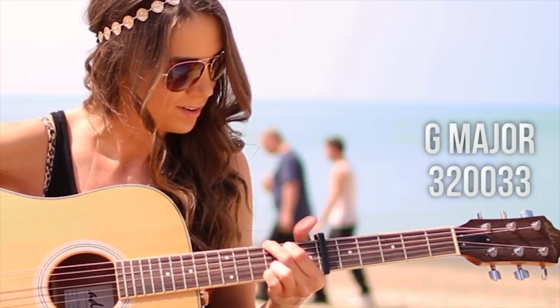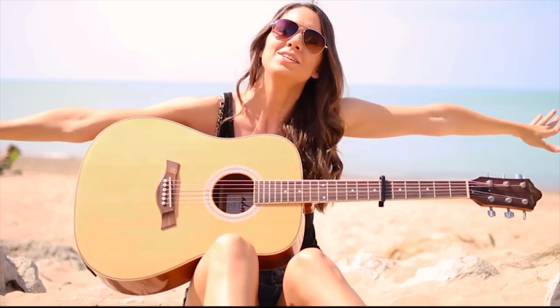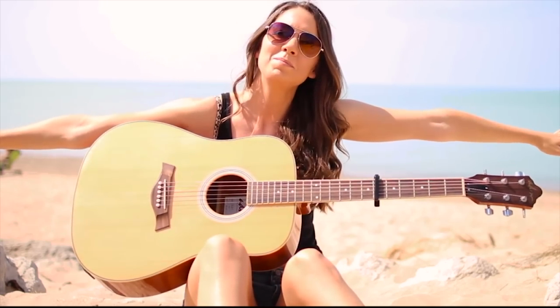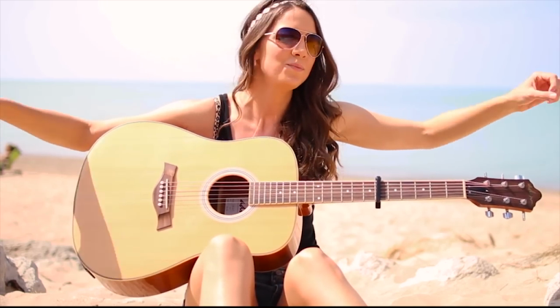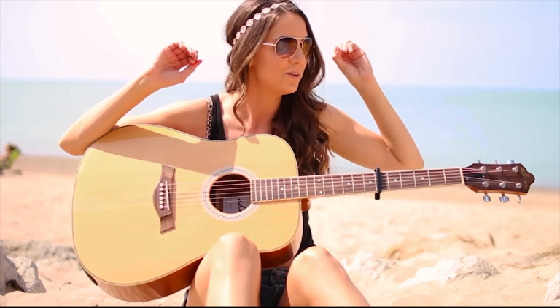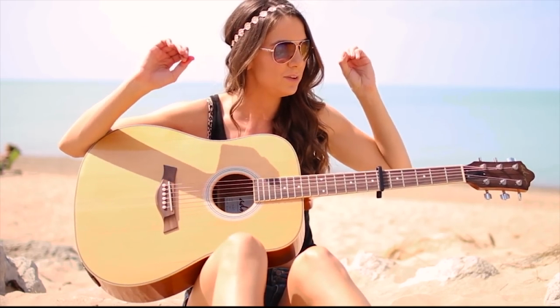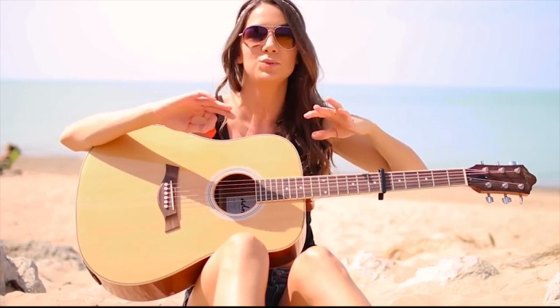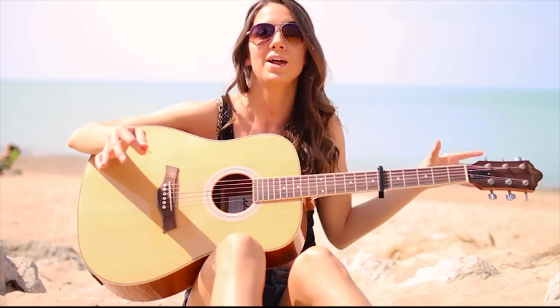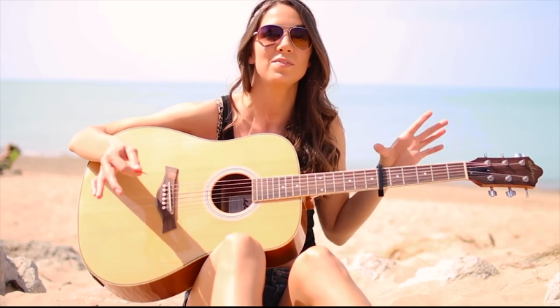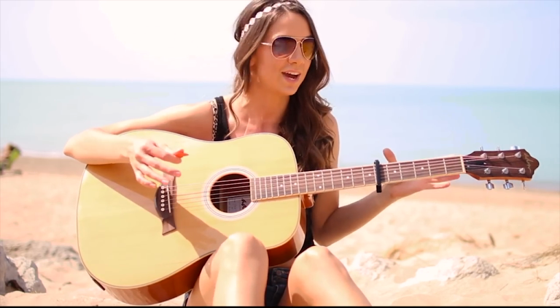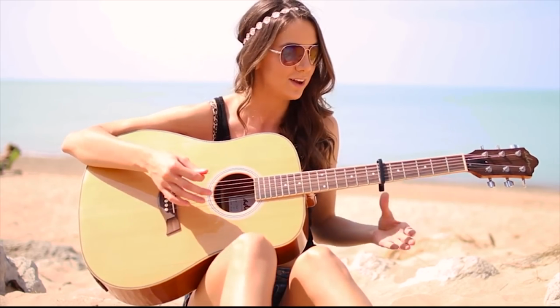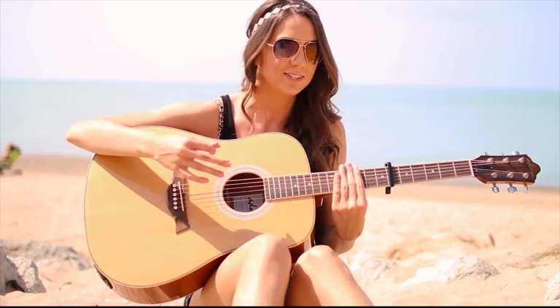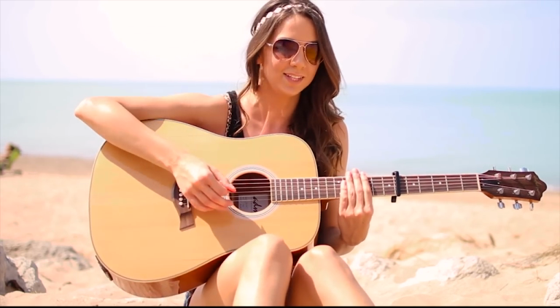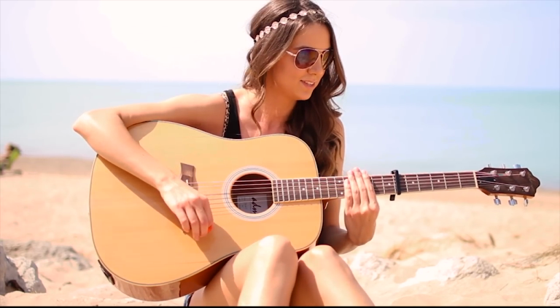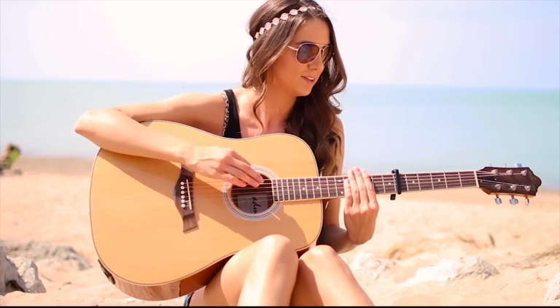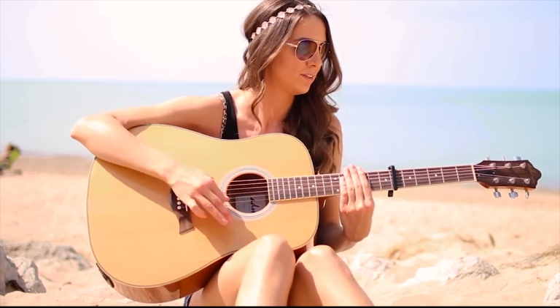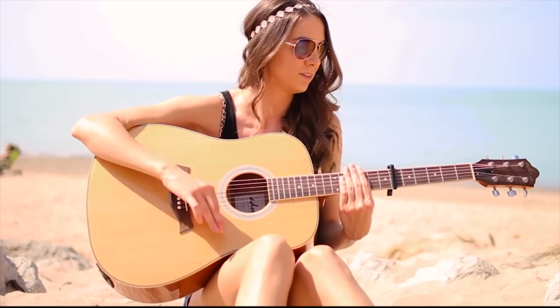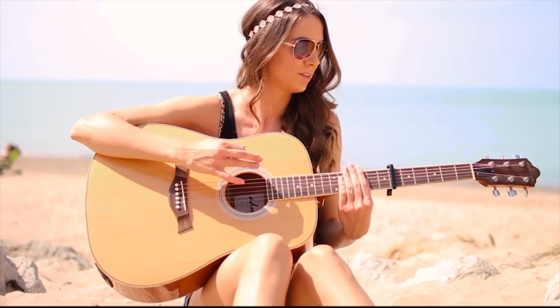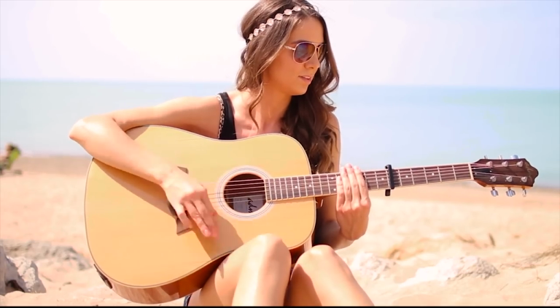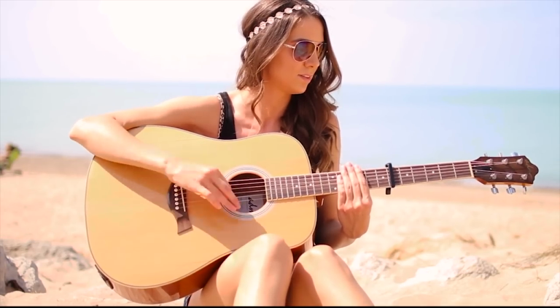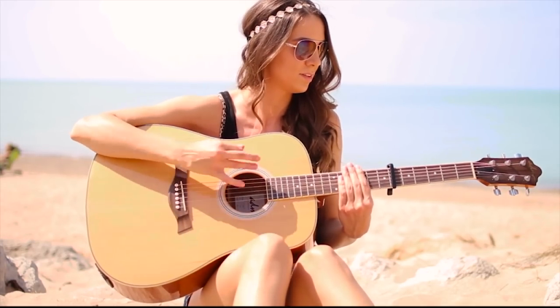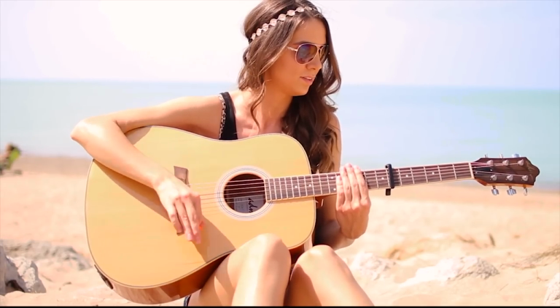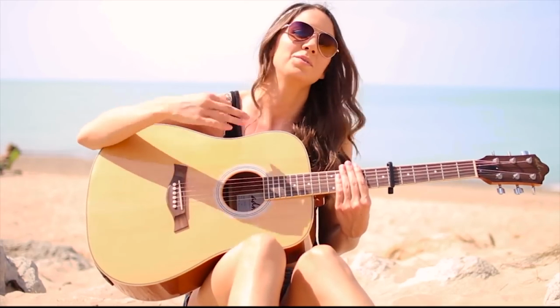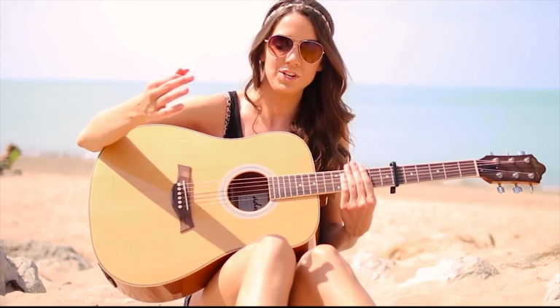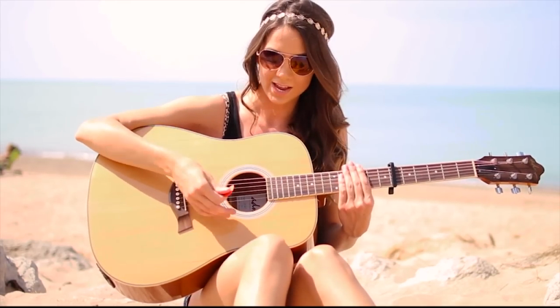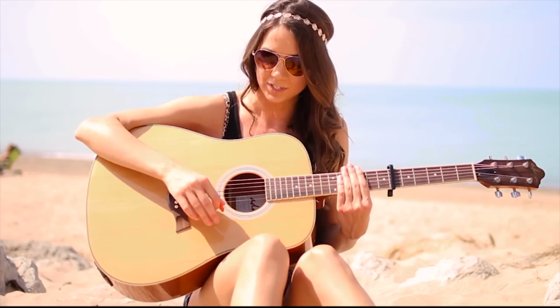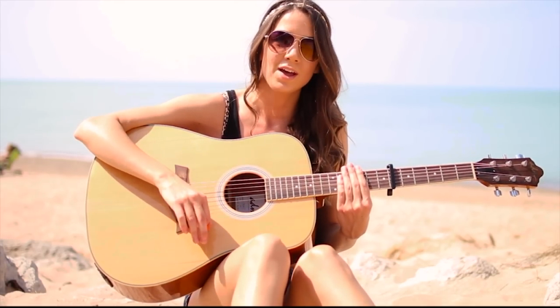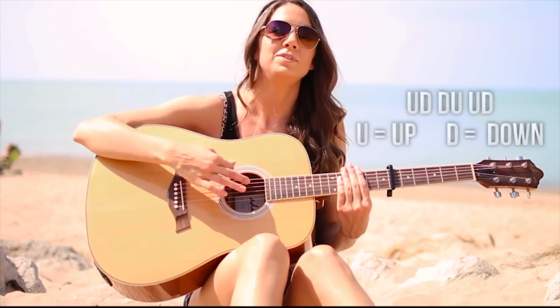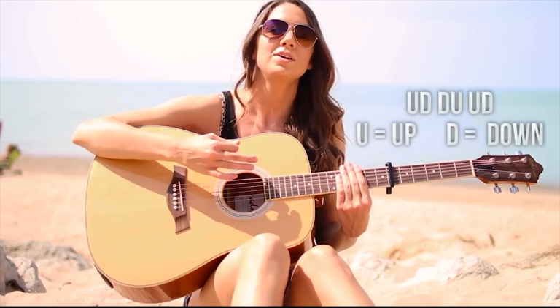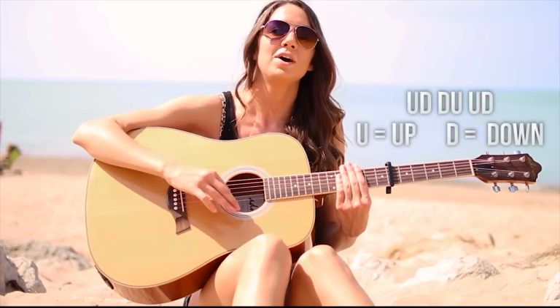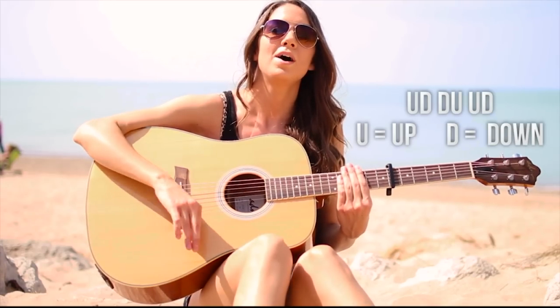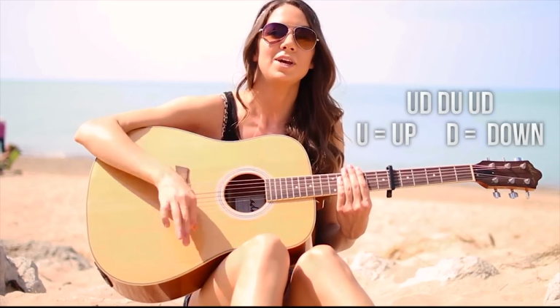On to the strumming pattern. We are going to be using just one pattern throughout the entire song. To achieve that, it's going to be up, down, down, up, up, down.